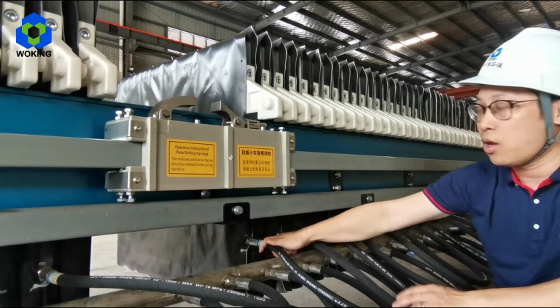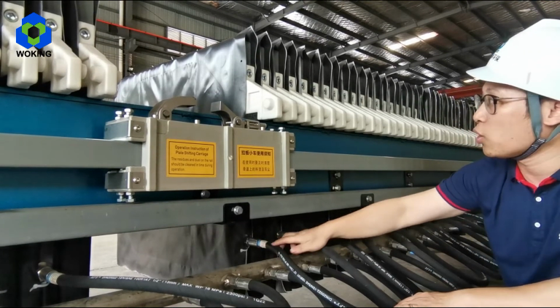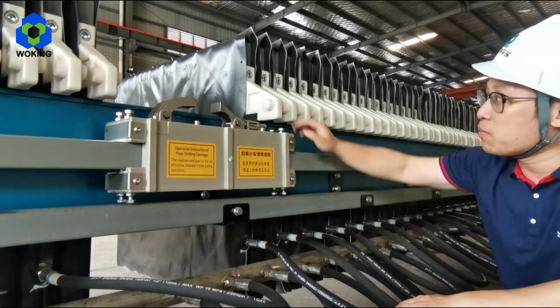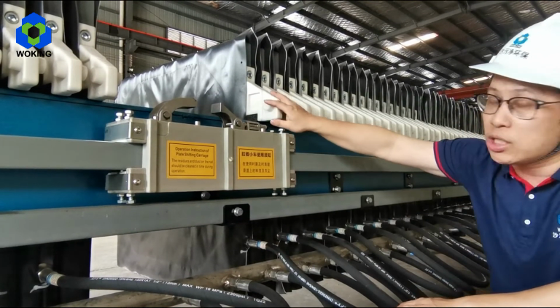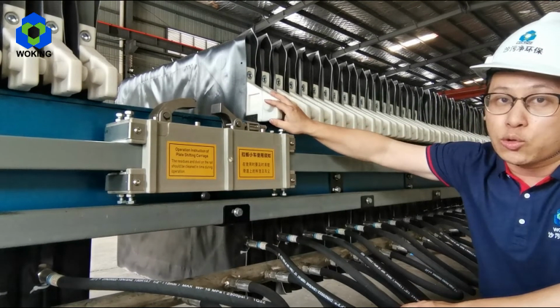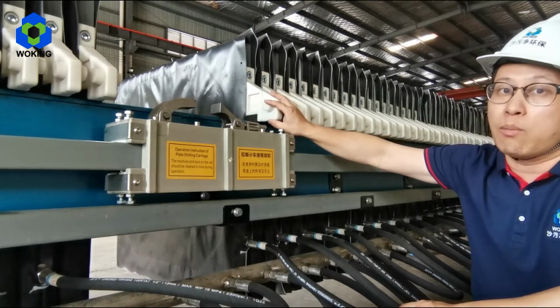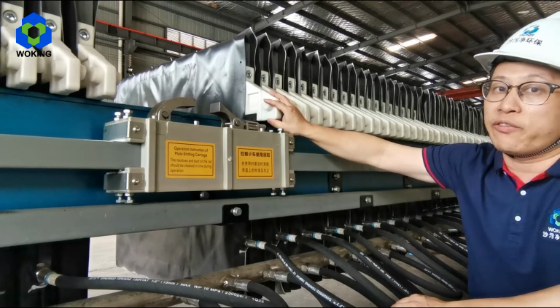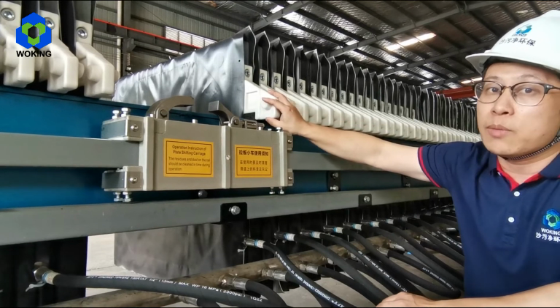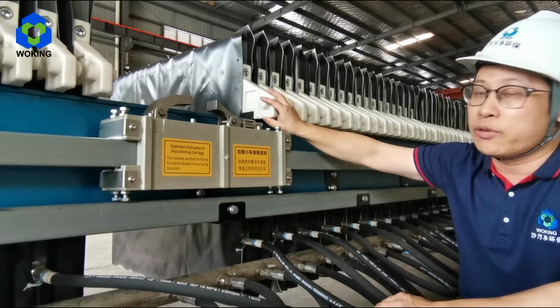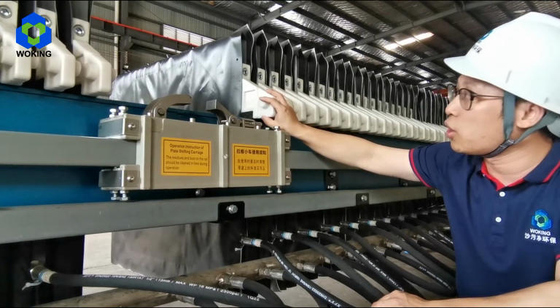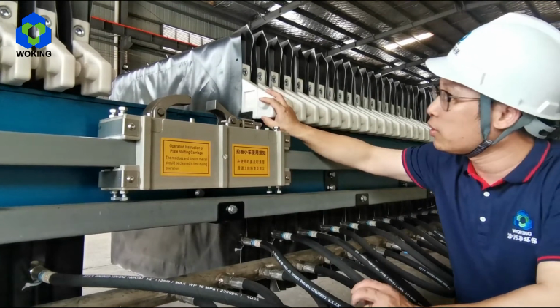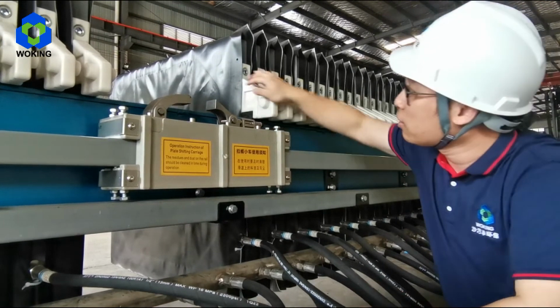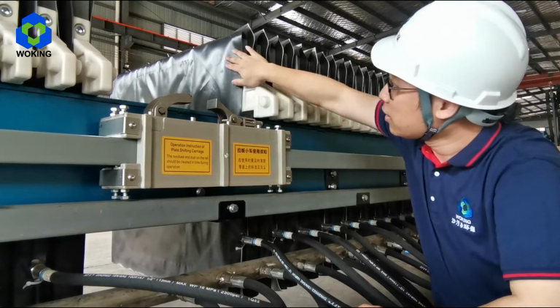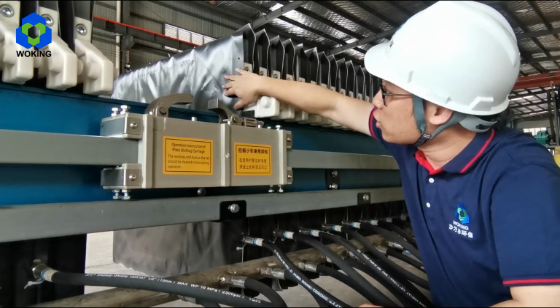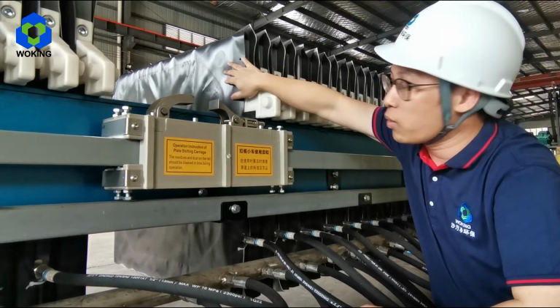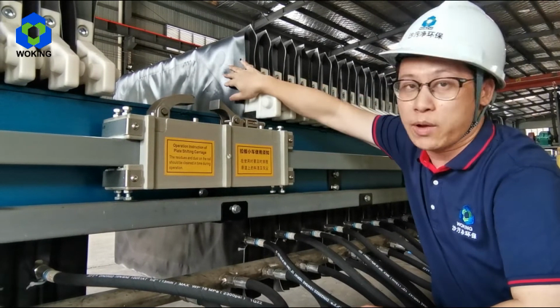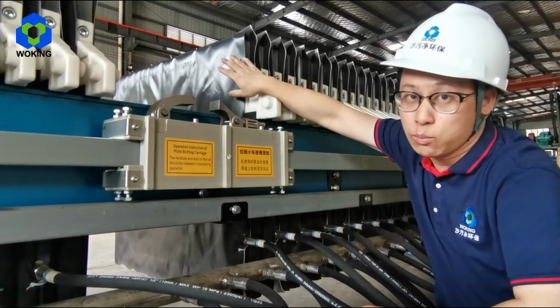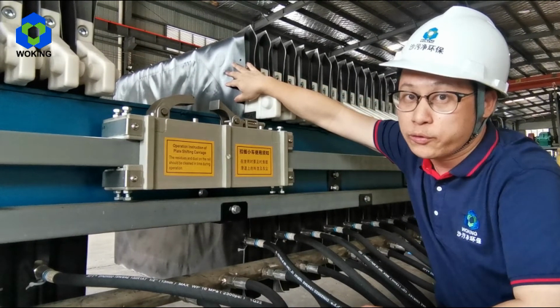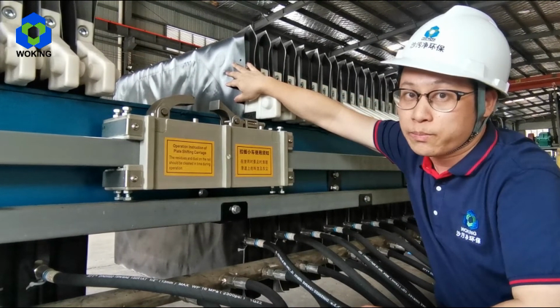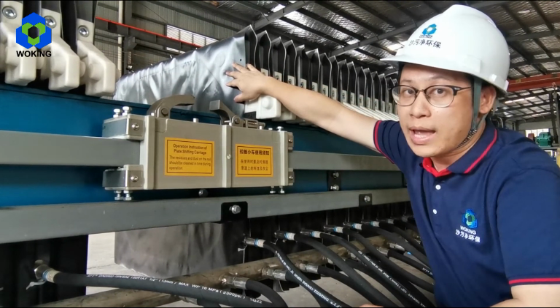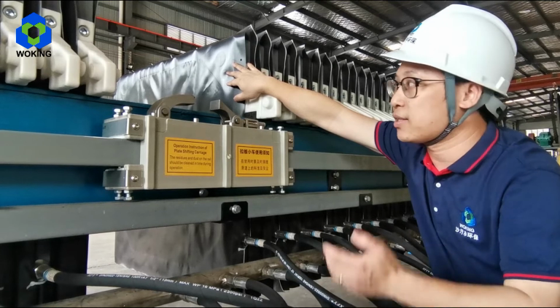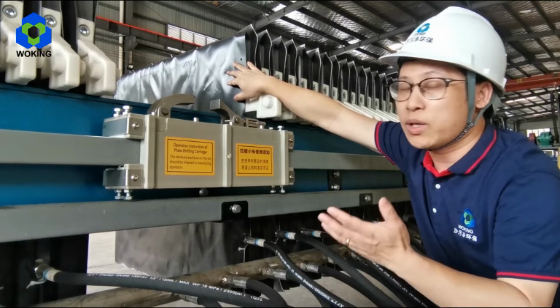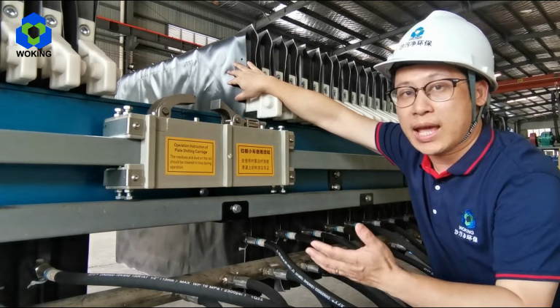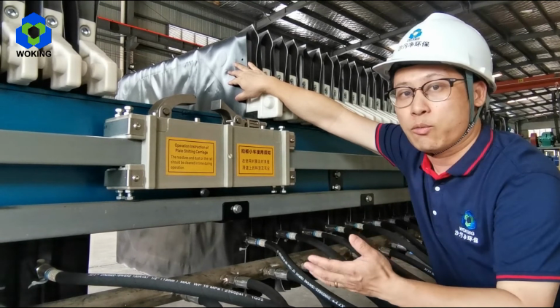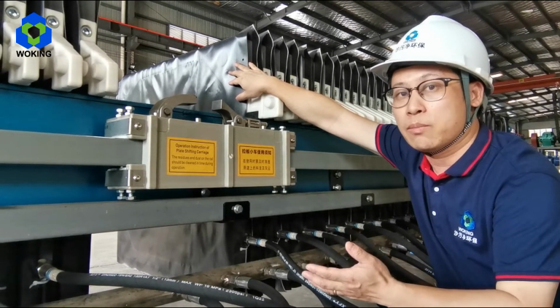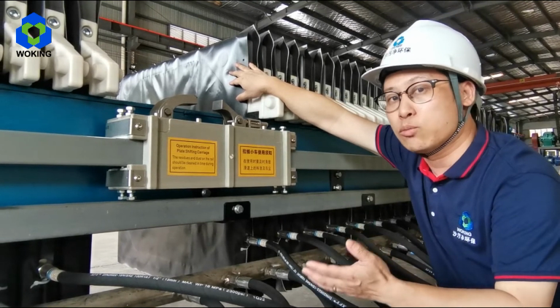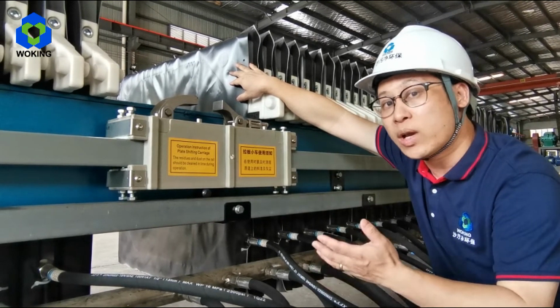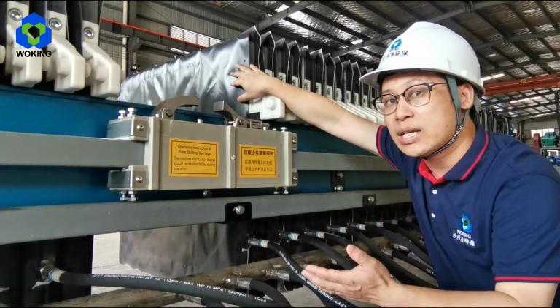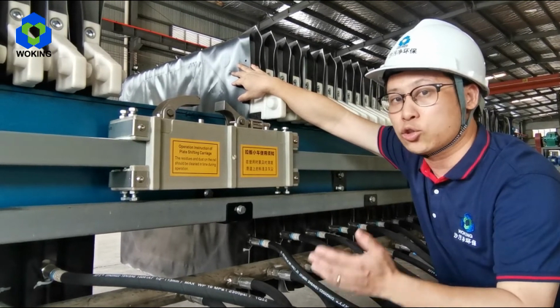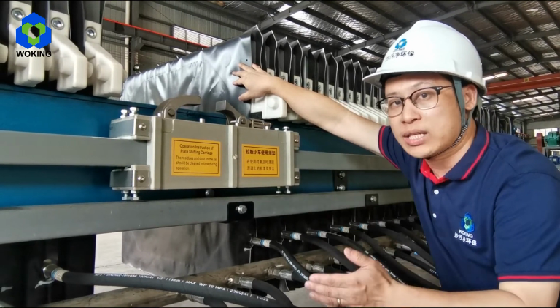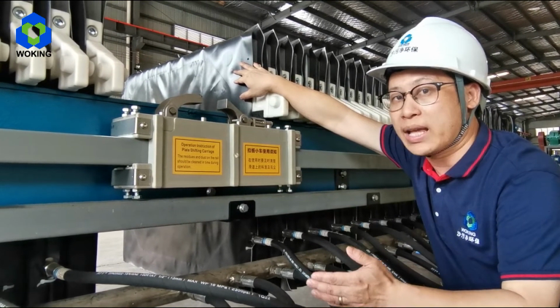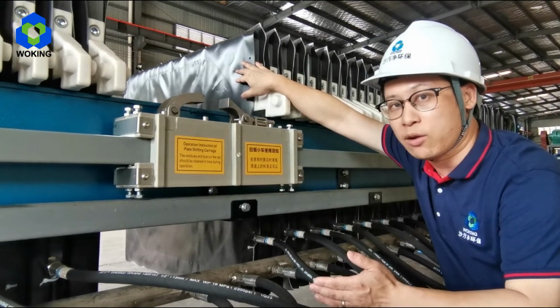Also, this machine uses monofilament filter cloth. This cloth is very smooth and the slurry cake will drop down much more easily by itself.